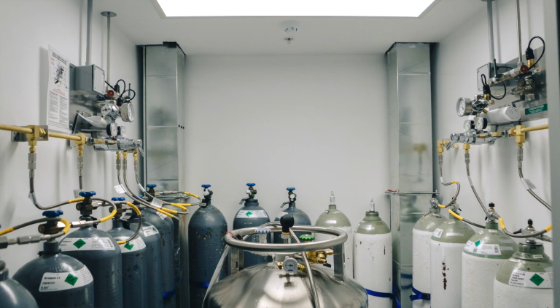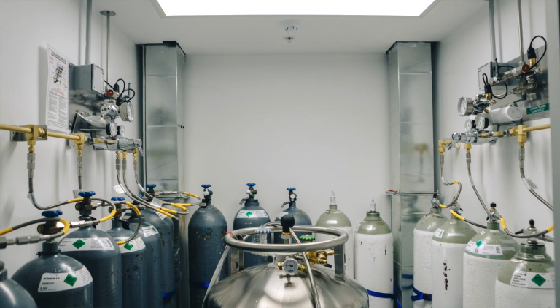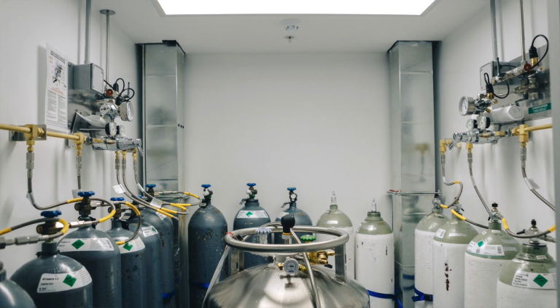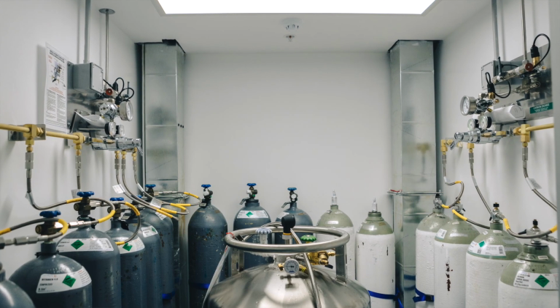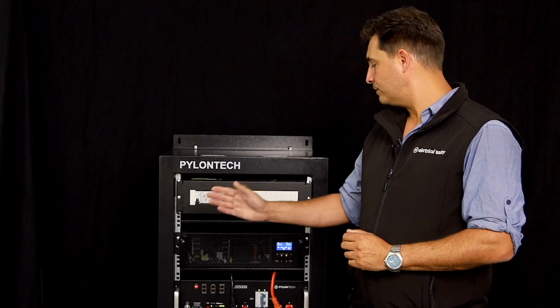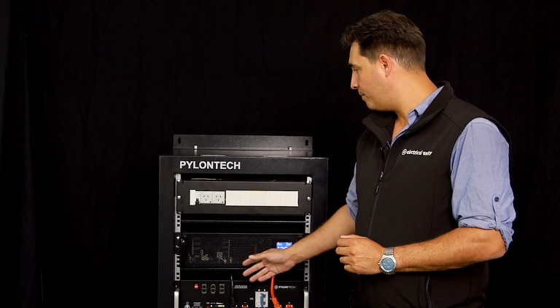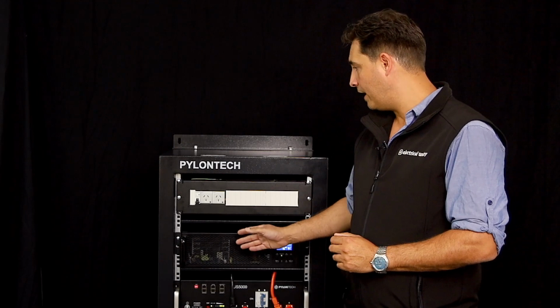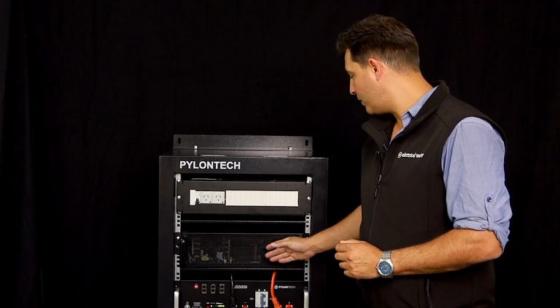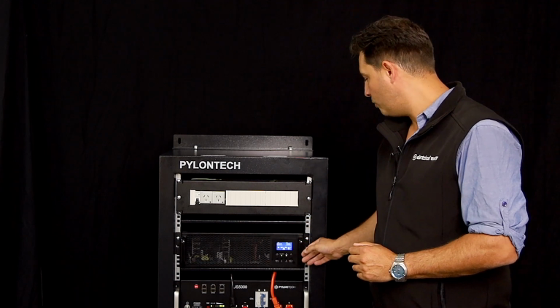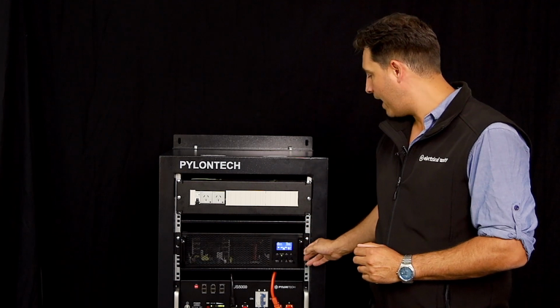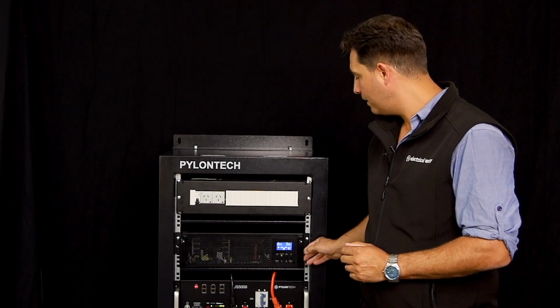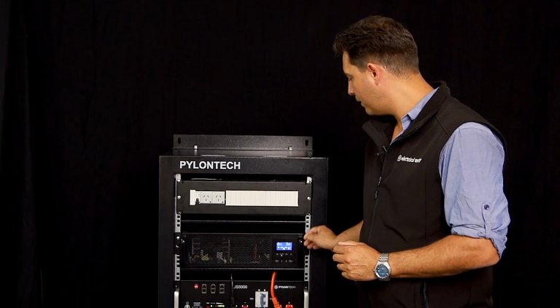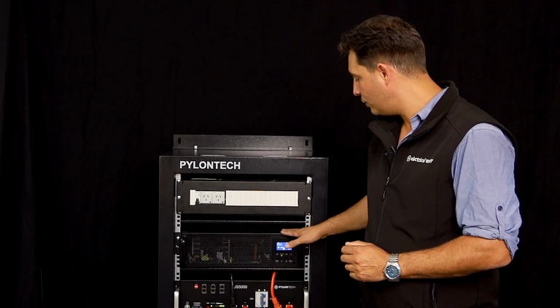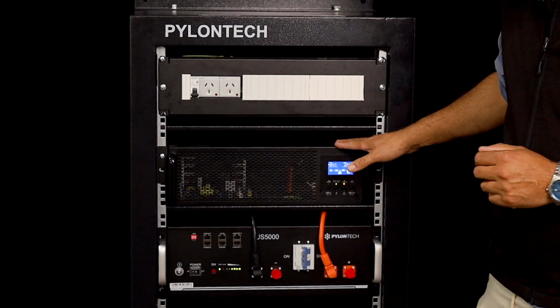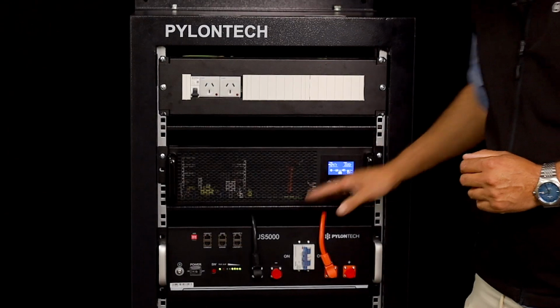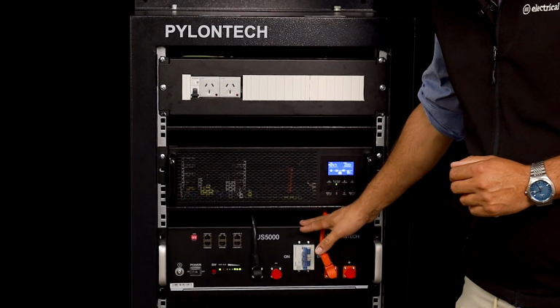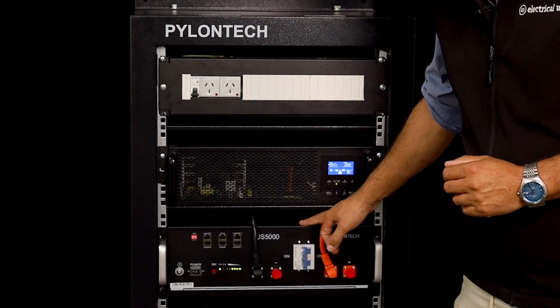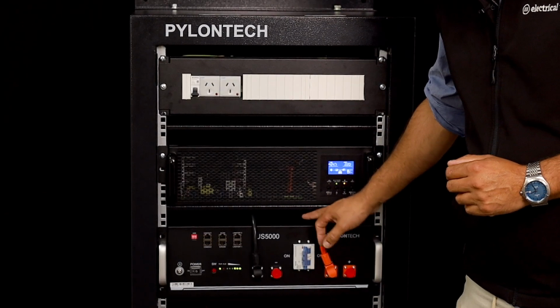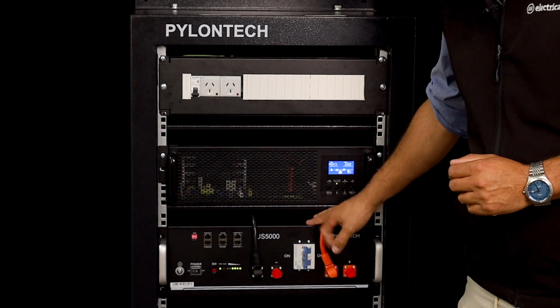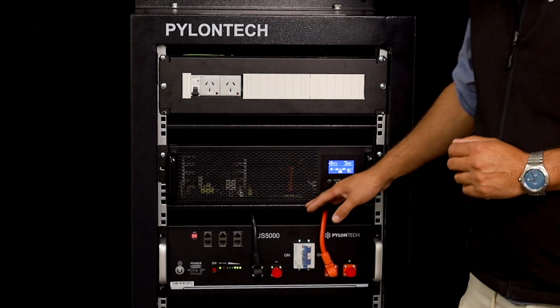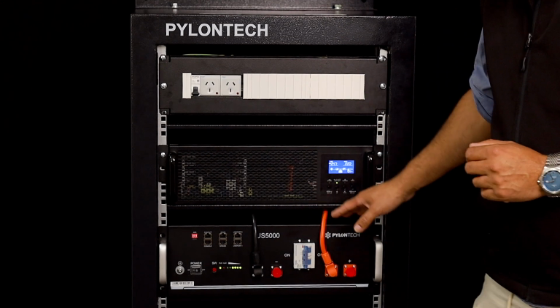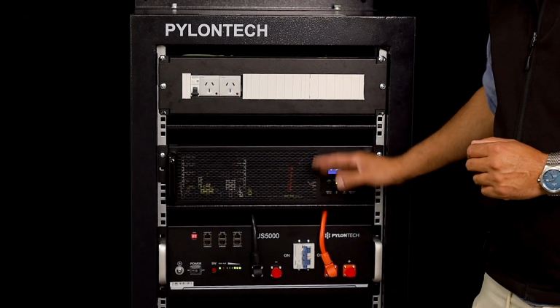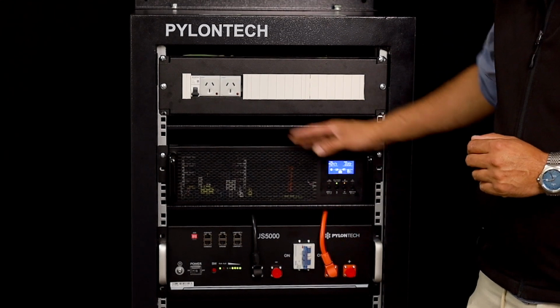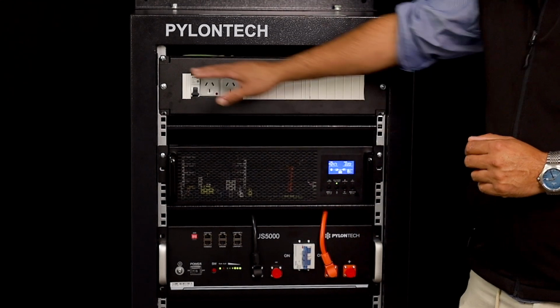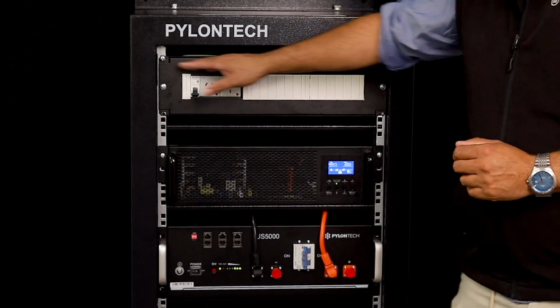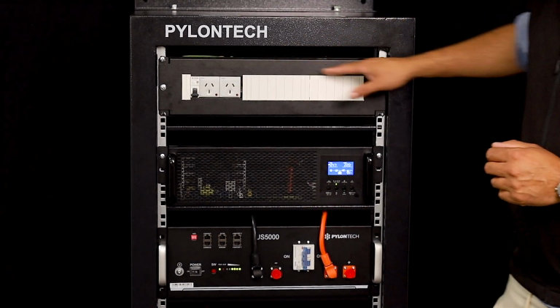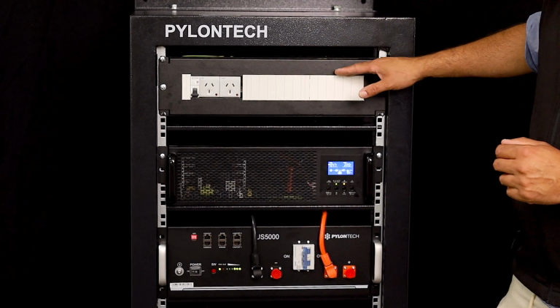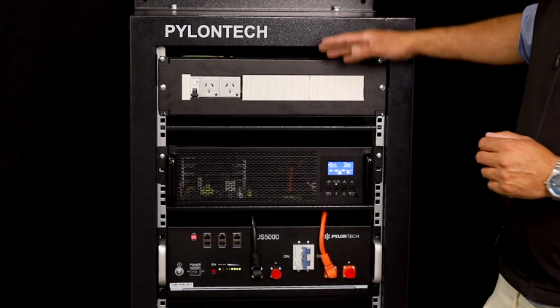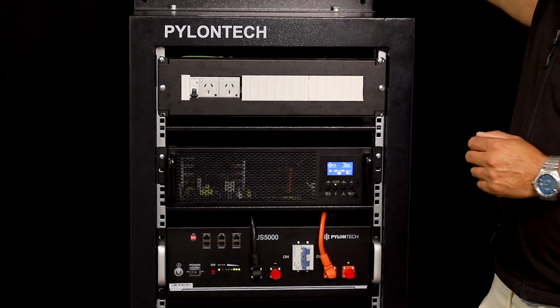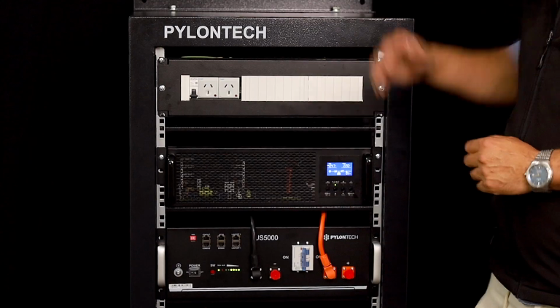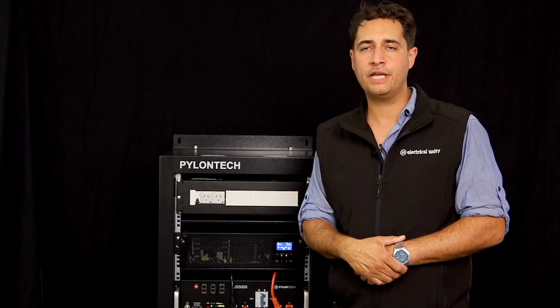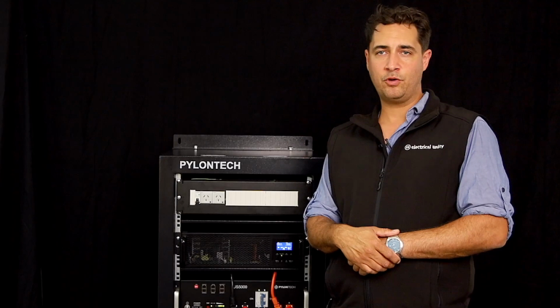A UPS works by being supplied by grid or mains power. It goes through the UPS system and charges a battery, which then goes through an inverter and supplies a load centre that will then go off to the critical protected equipment.